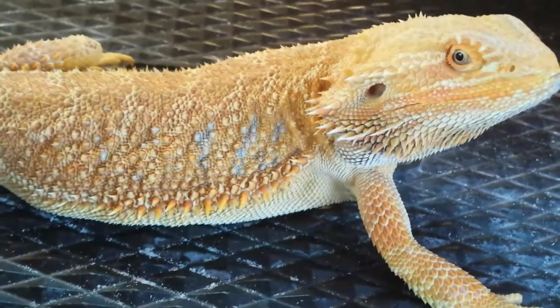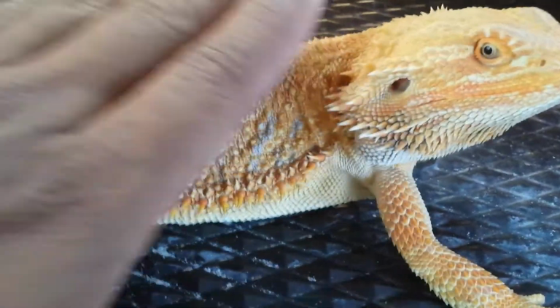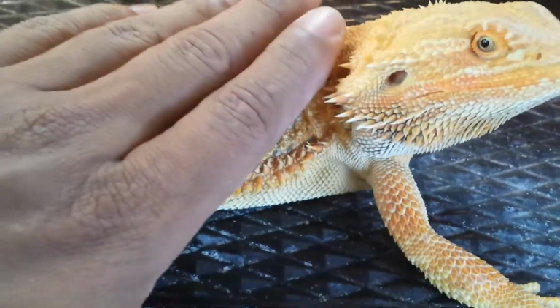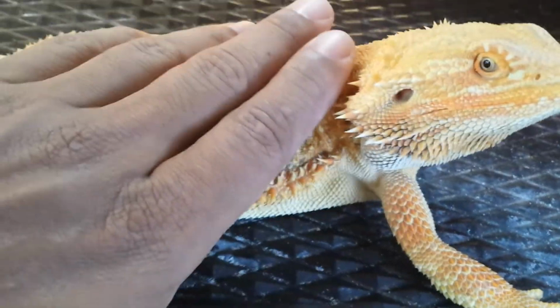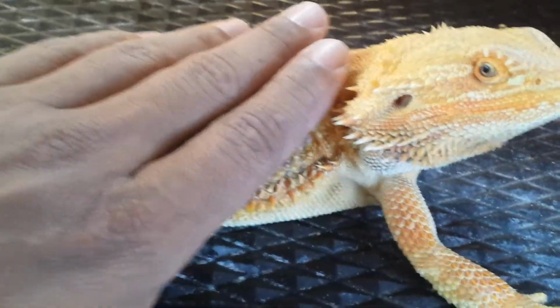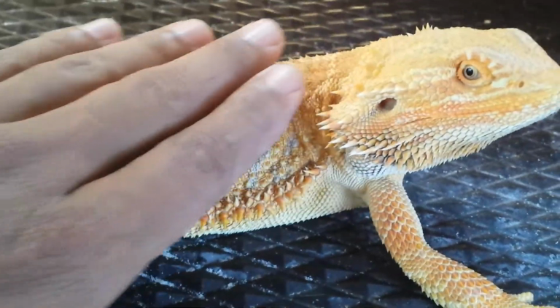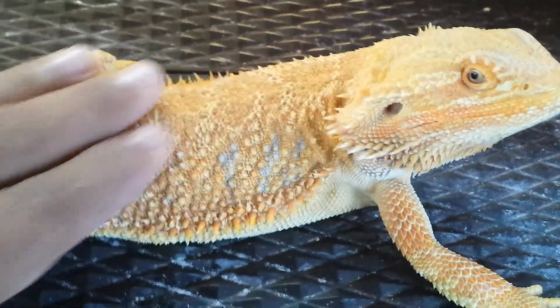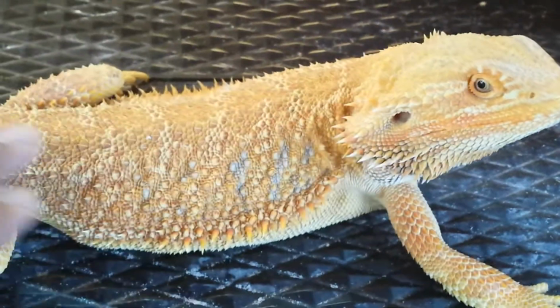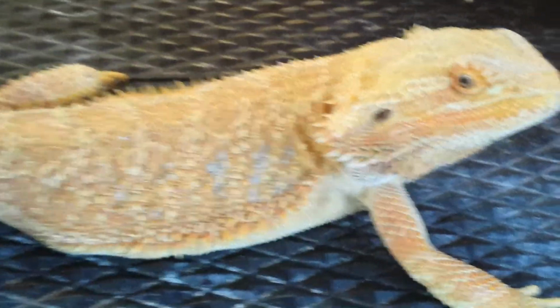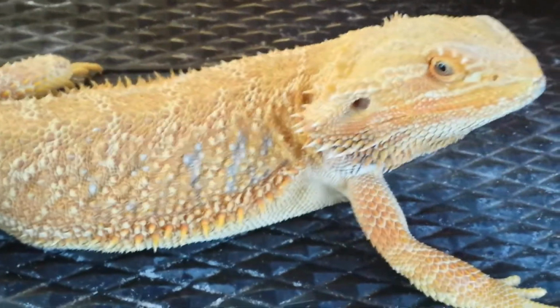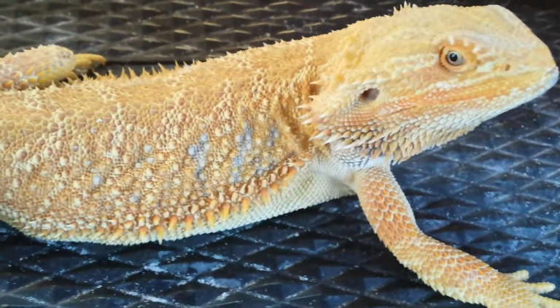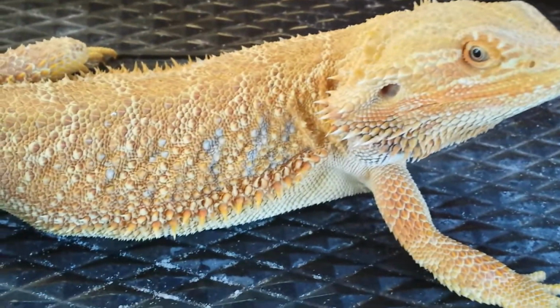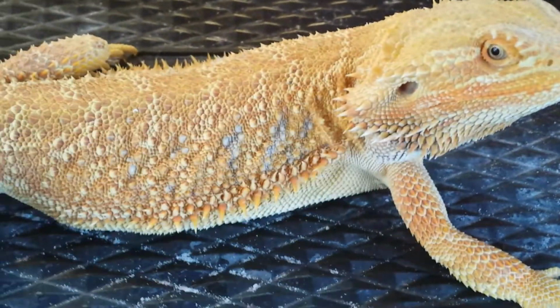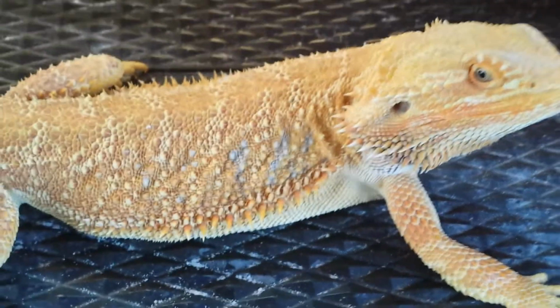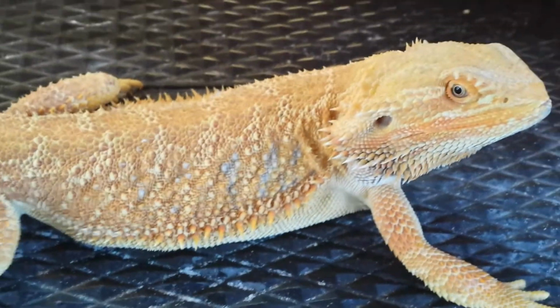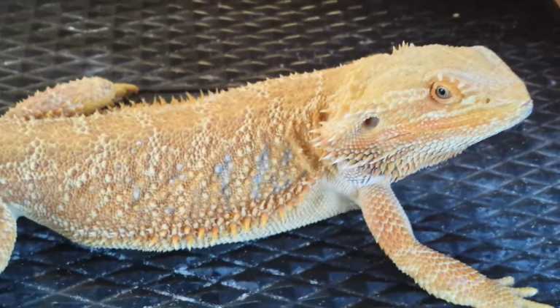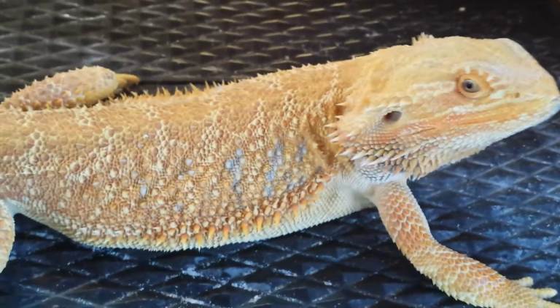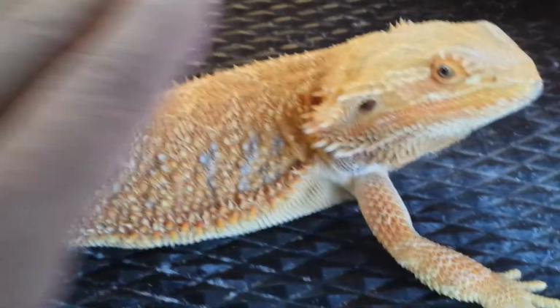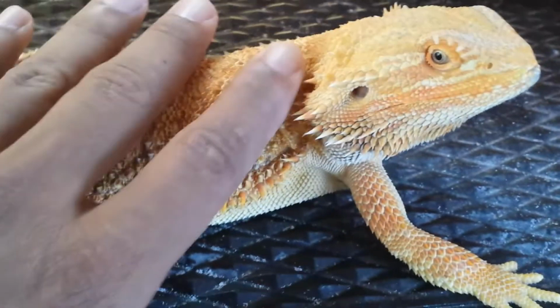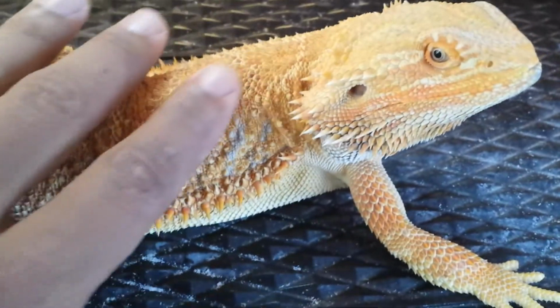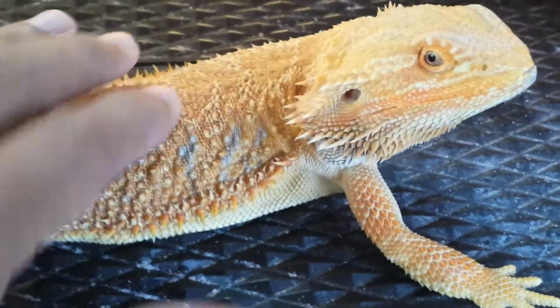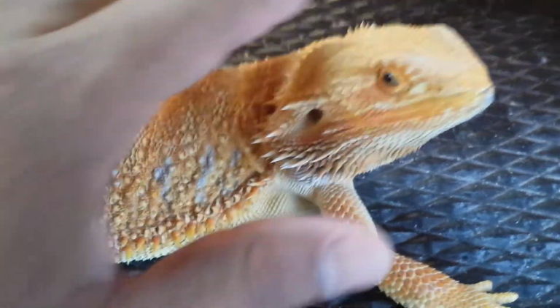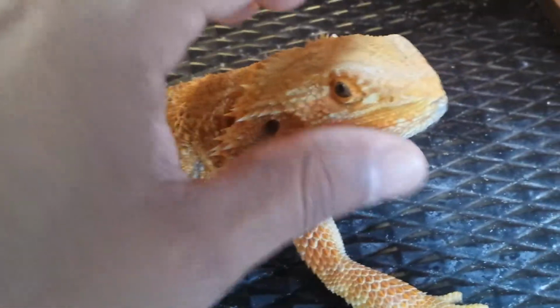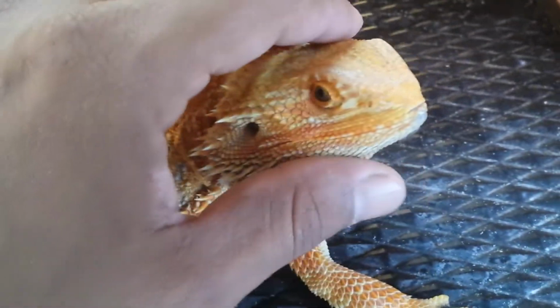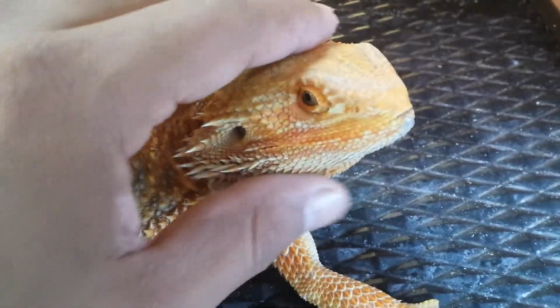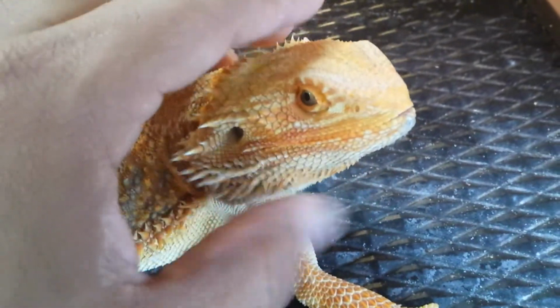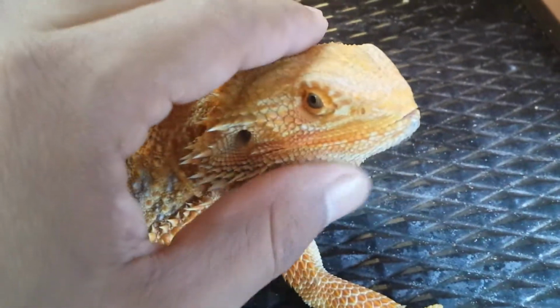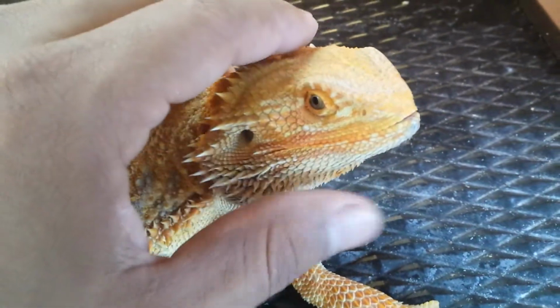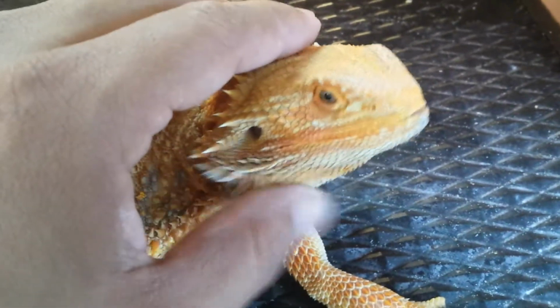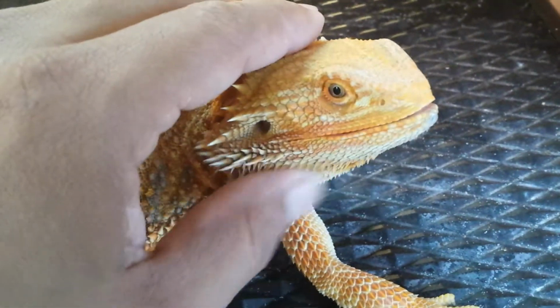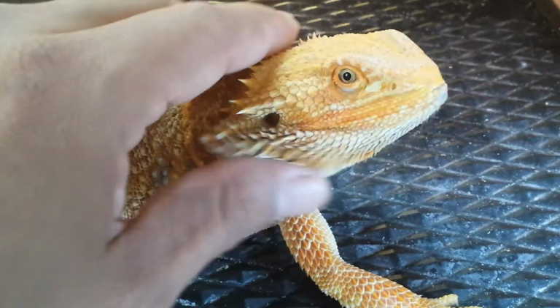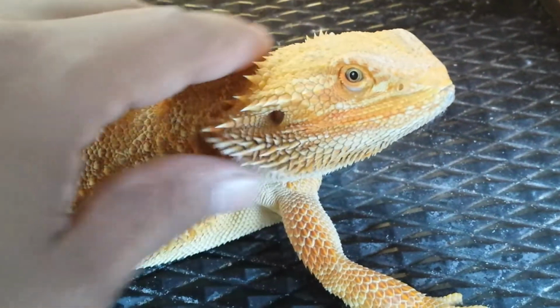He's really, really cold, so I'm gonna put him in his new enclosure and then I will send you another quick update.